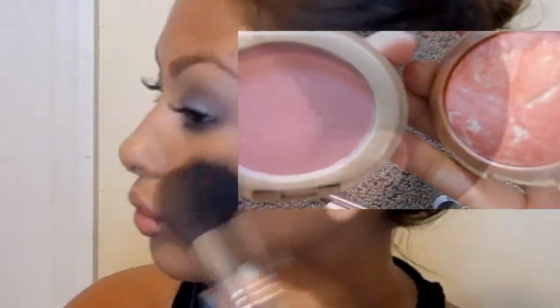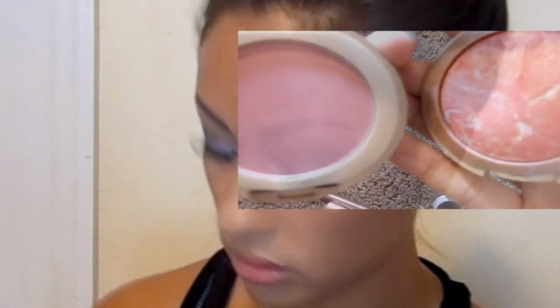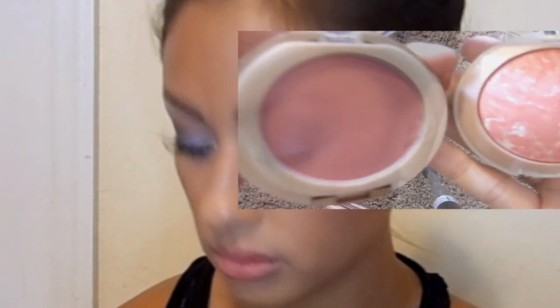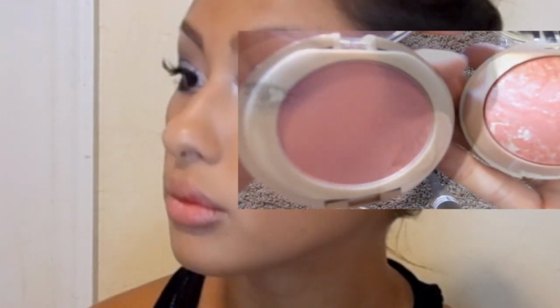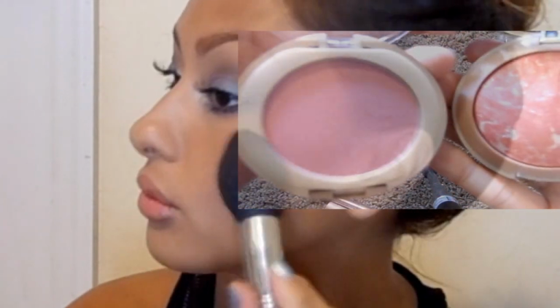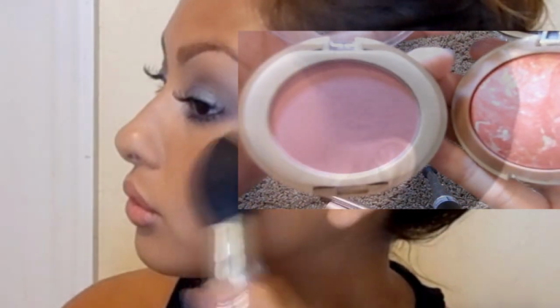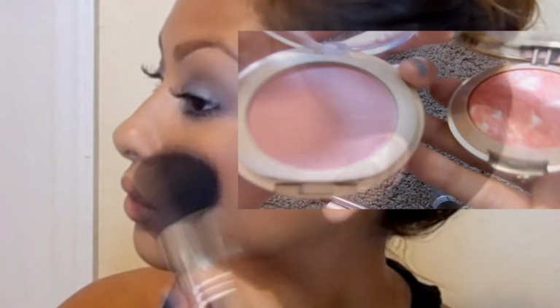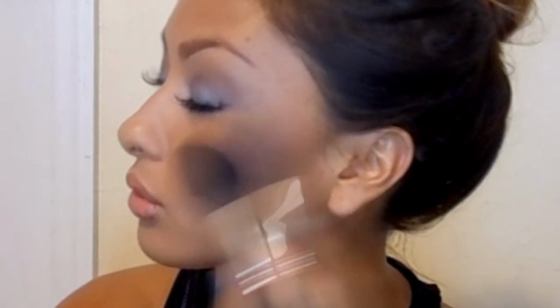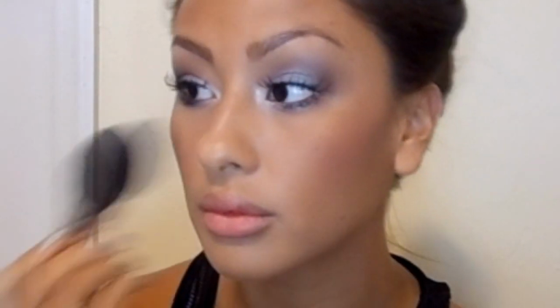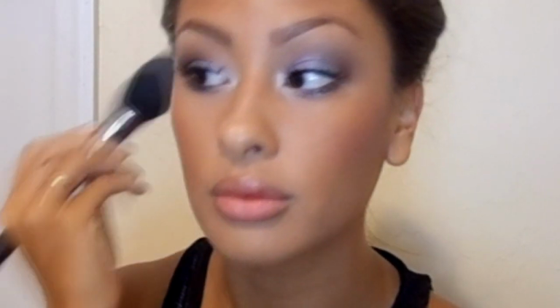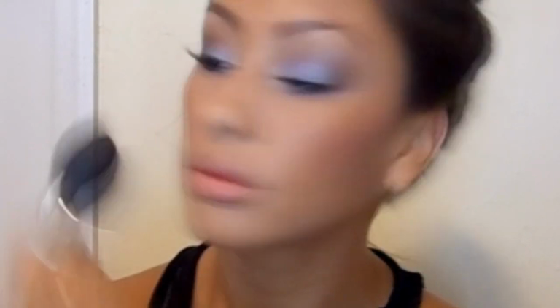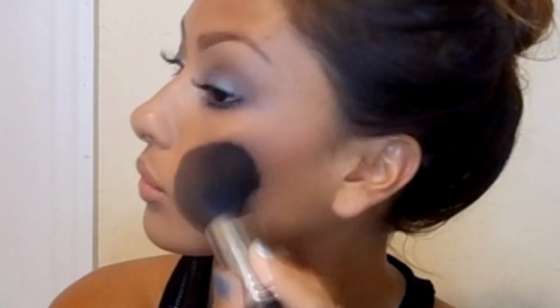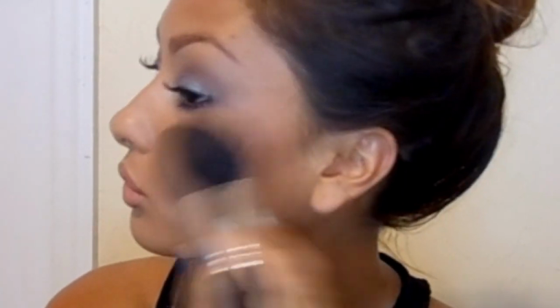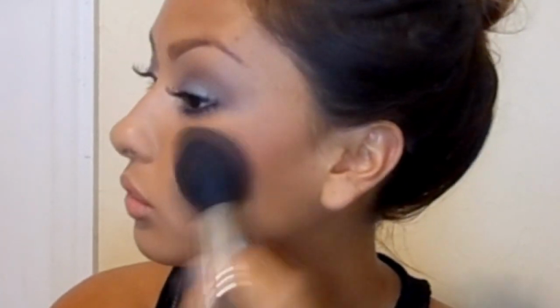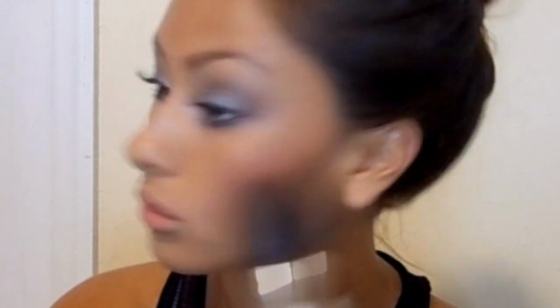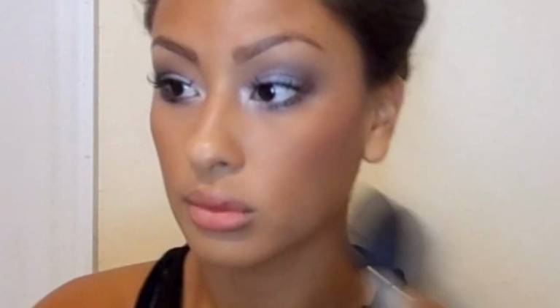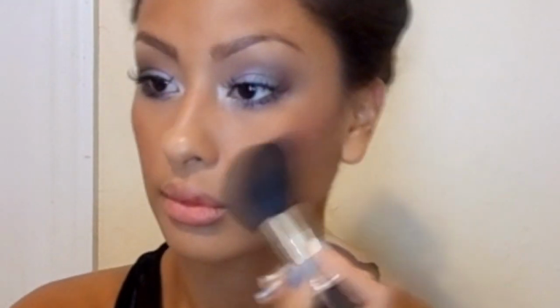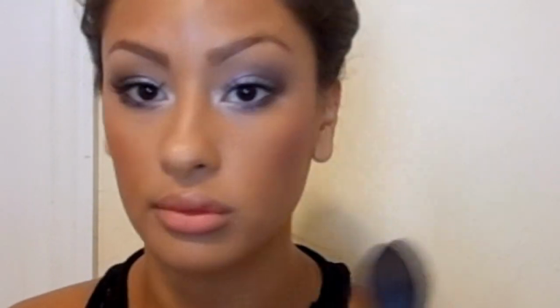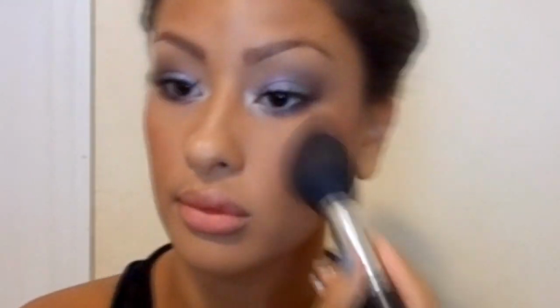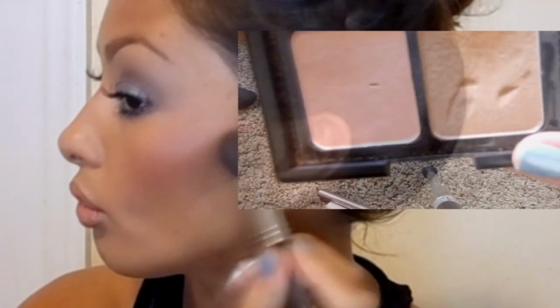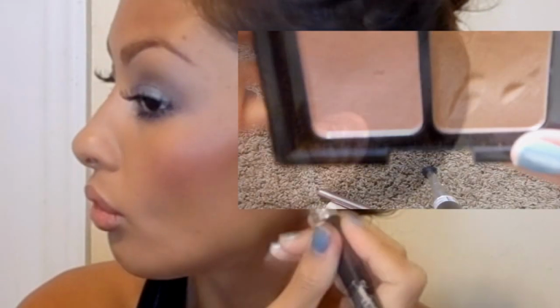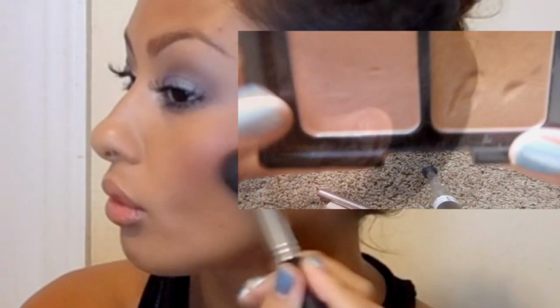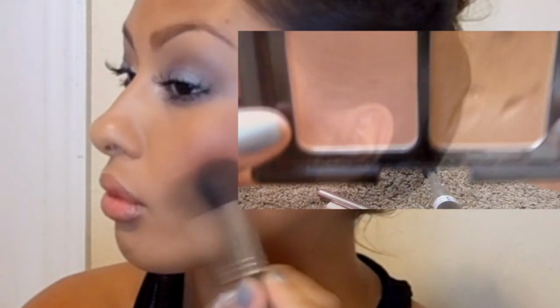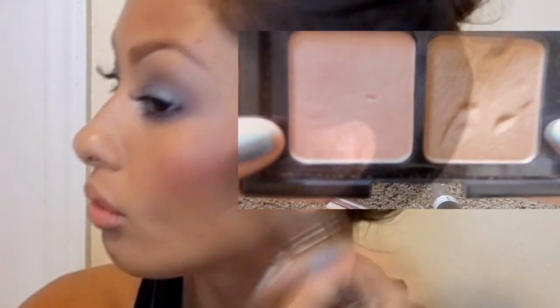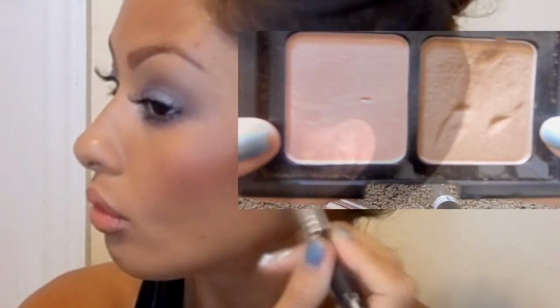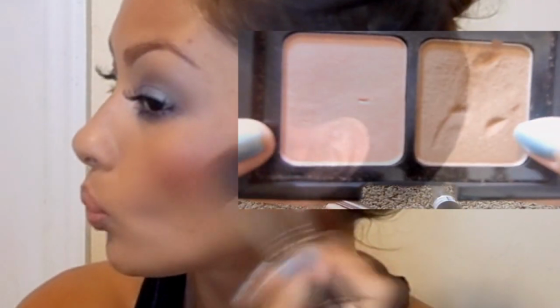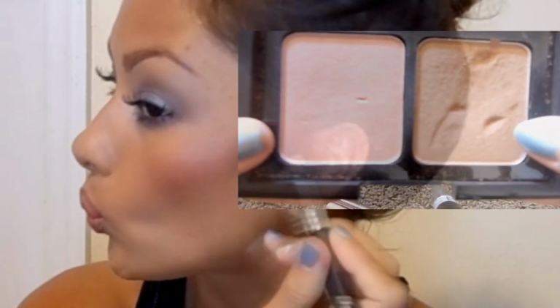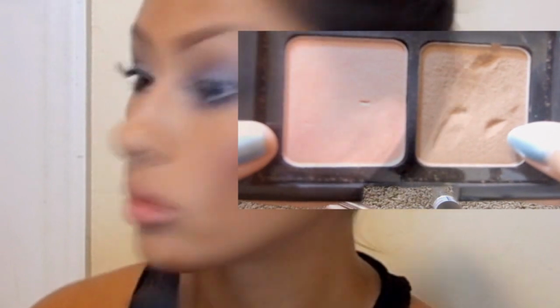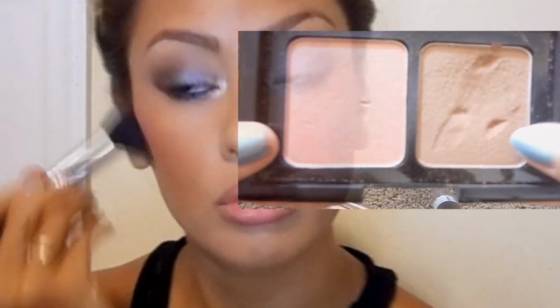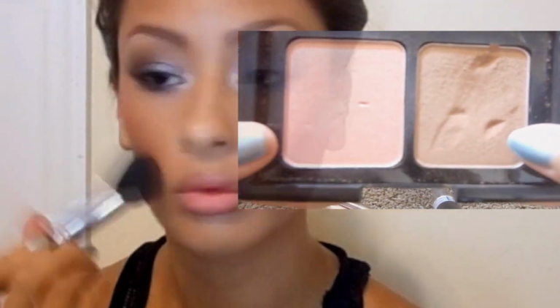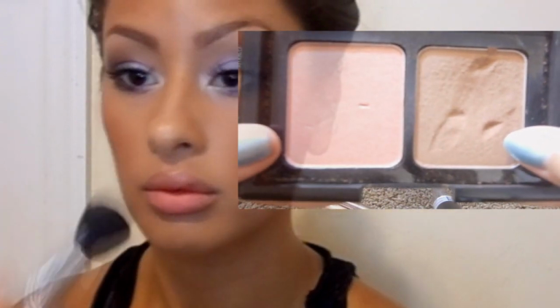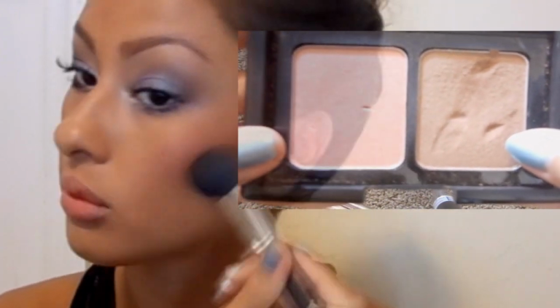And now we are going to put blush and contour. I'm just using a duo of blushes — I'll put everything below. You guys know I love mixing colors of everything, so that's what I did. And of course contouring — I'm just using this e.l.f. contour kit, it's one of my favorites.